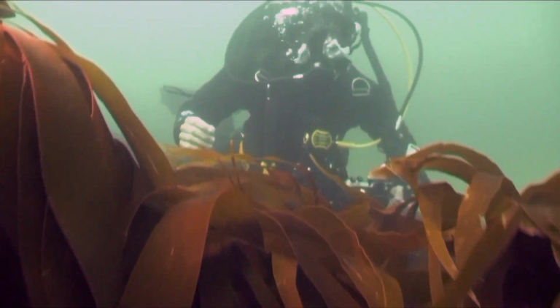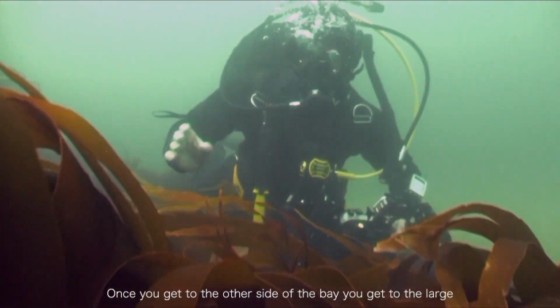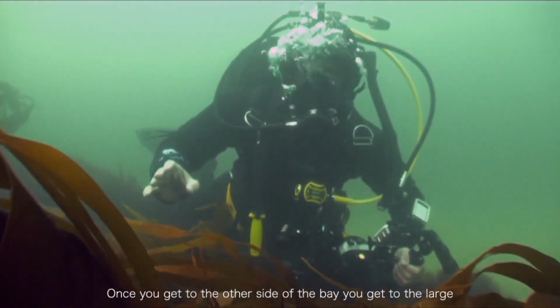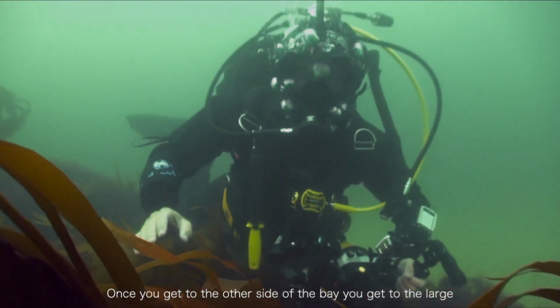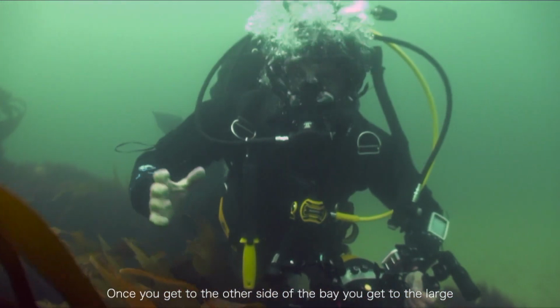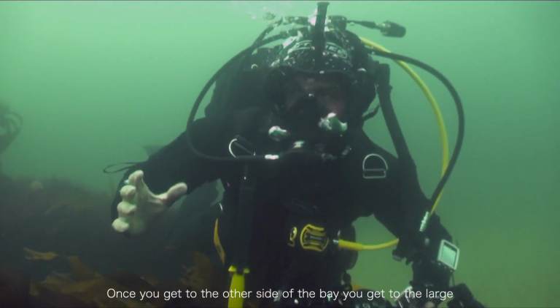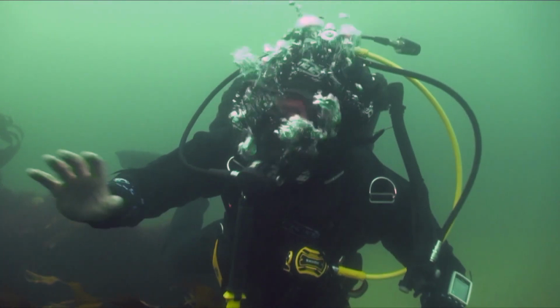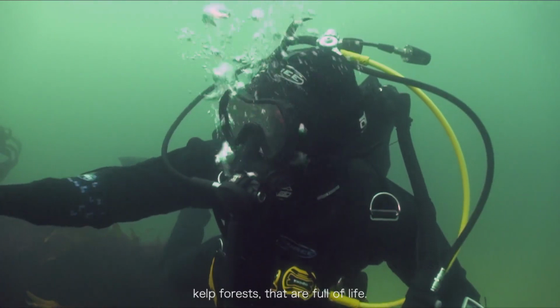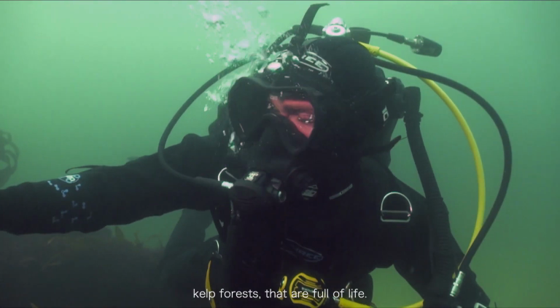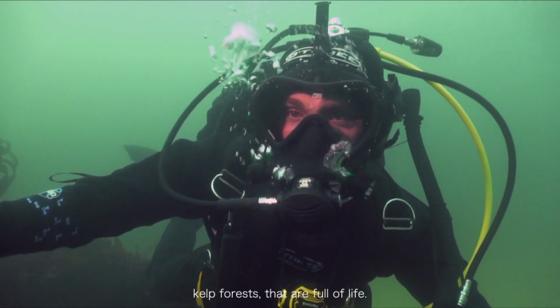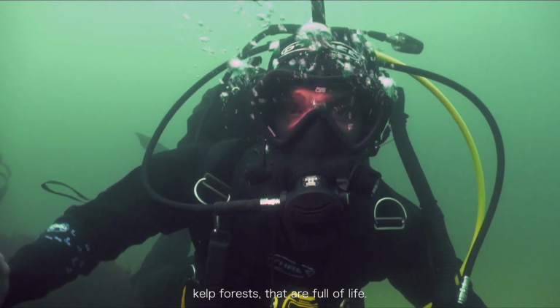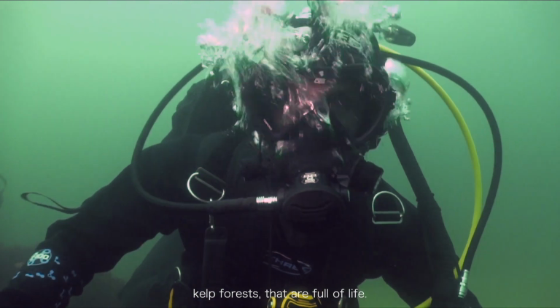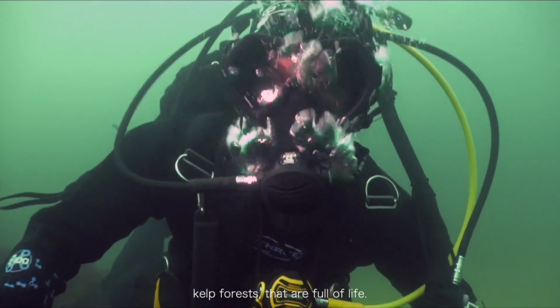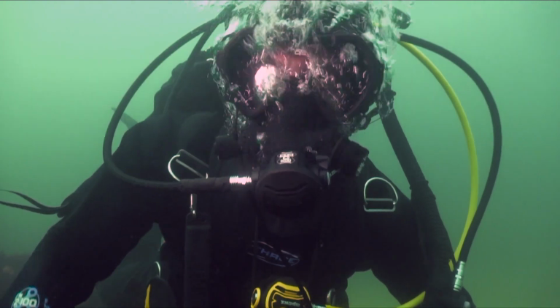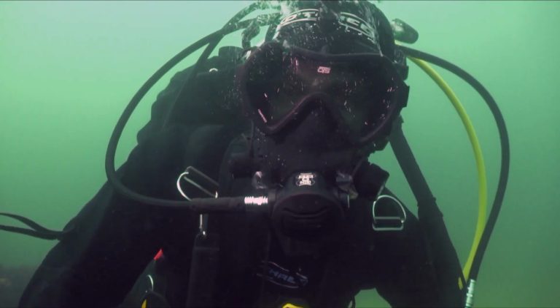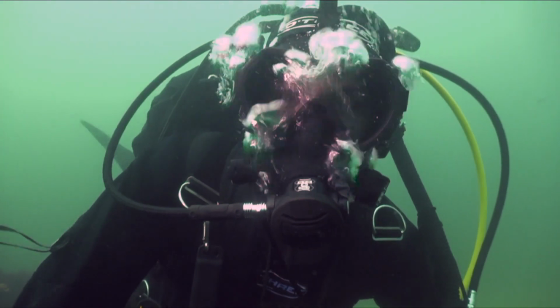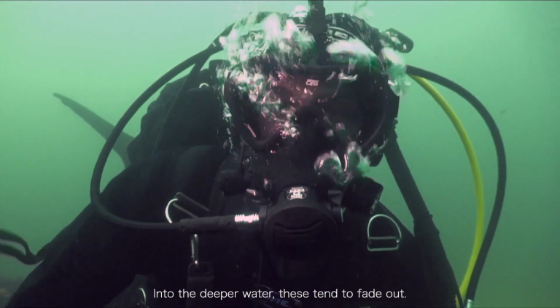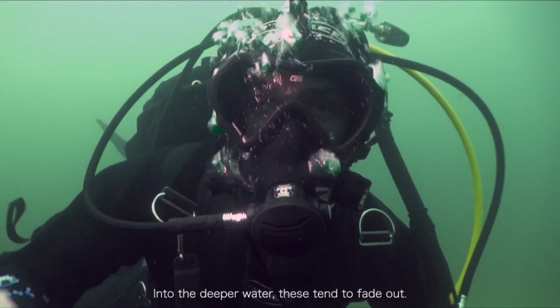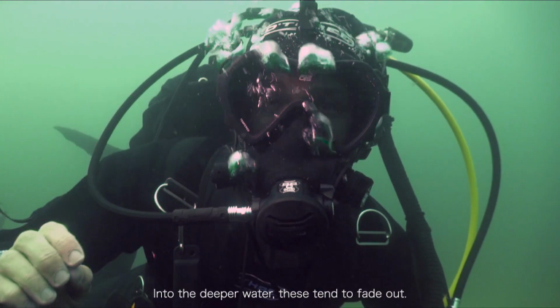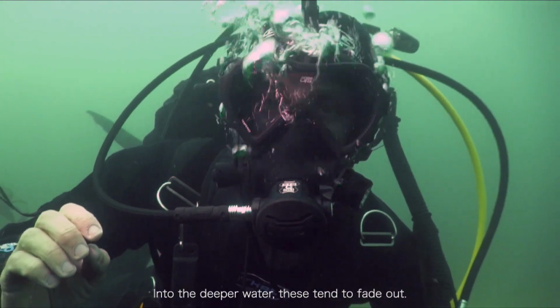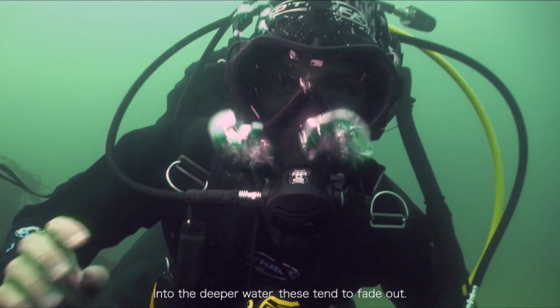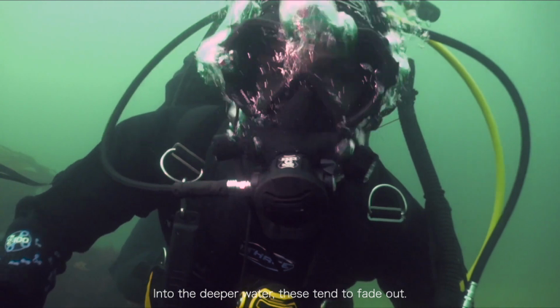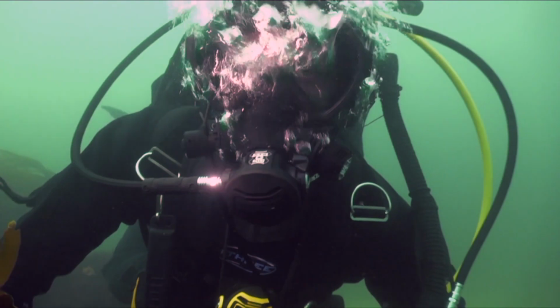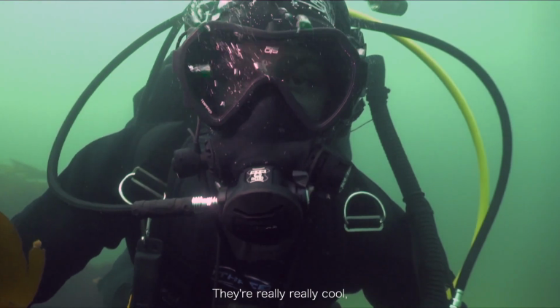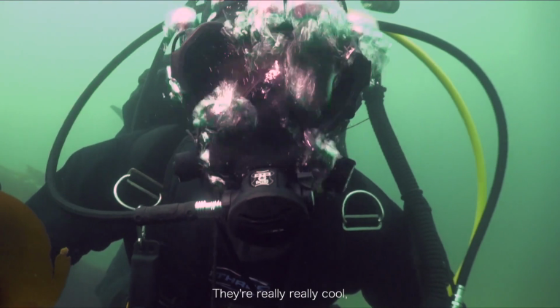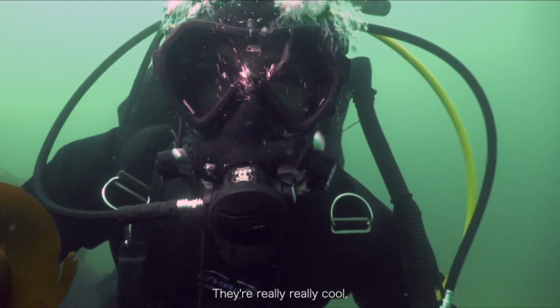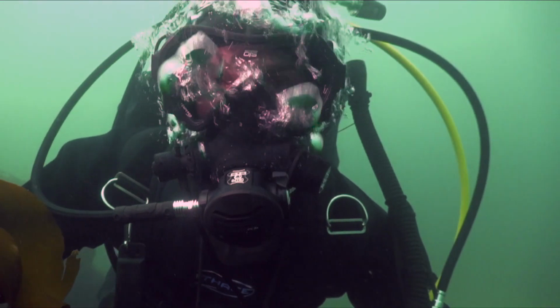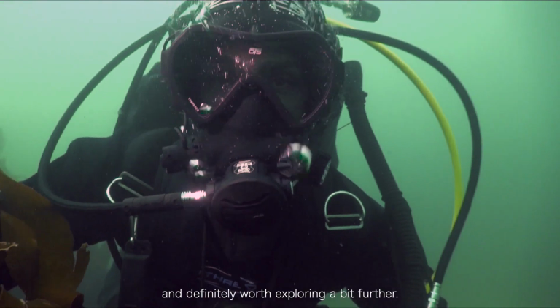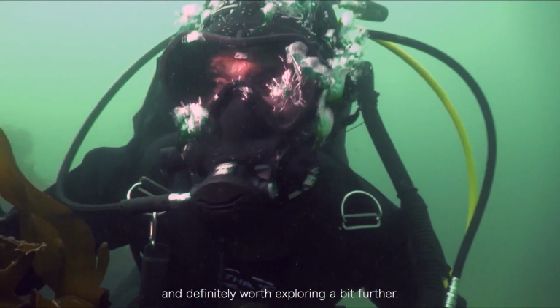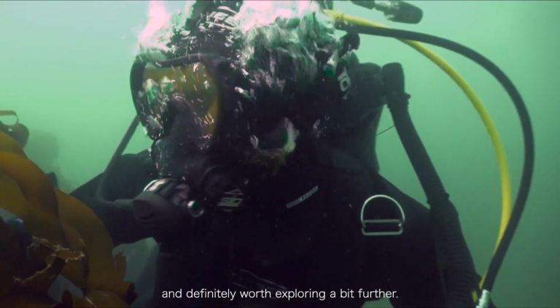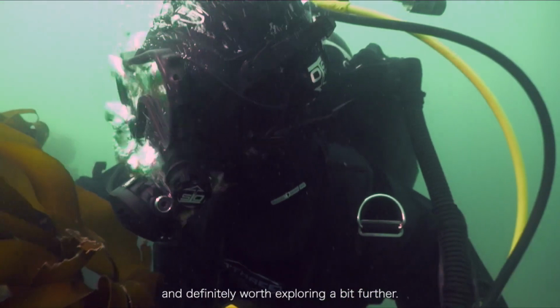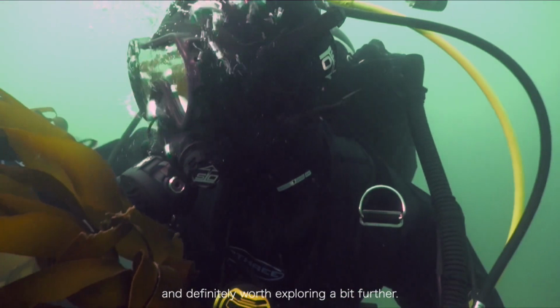As you get outside of here, you get to the large kelp forest and all the life that goes with it. The deeper water holds these very well — they're really, really cool and definitely worth exploring a bit further.